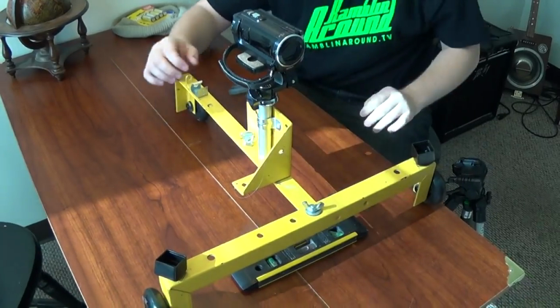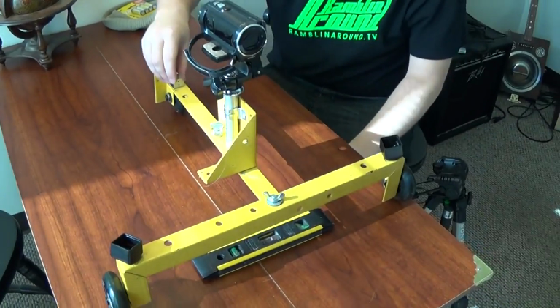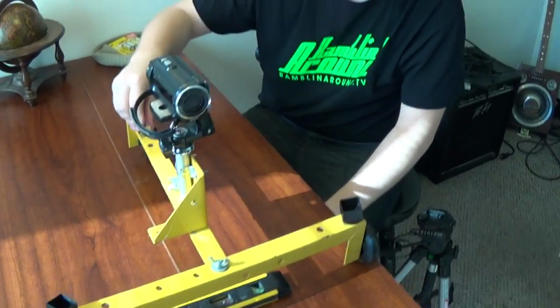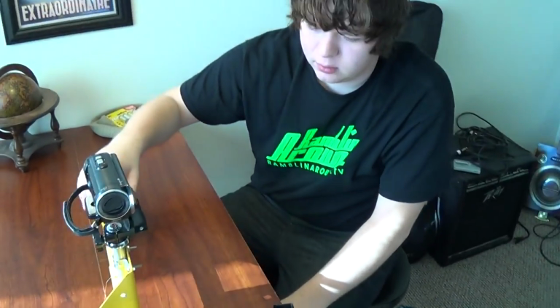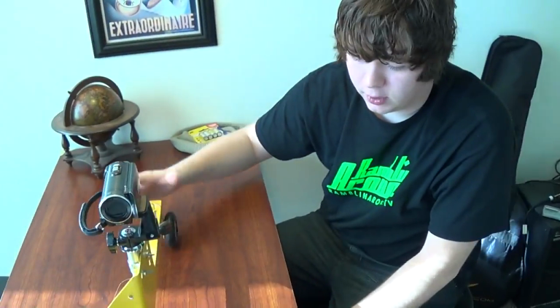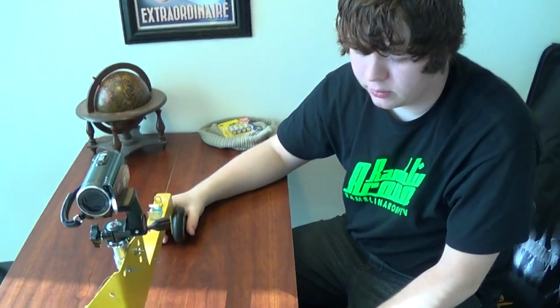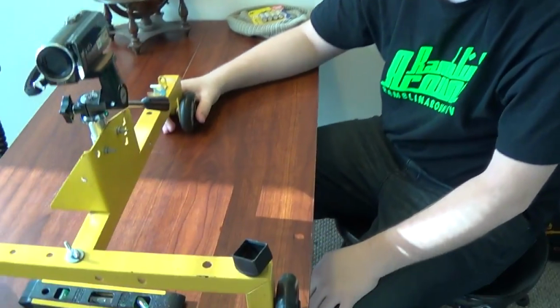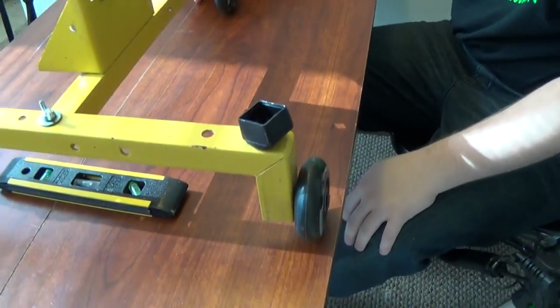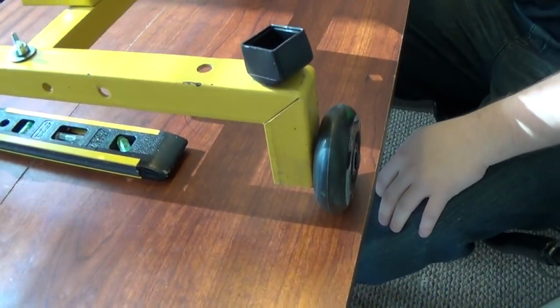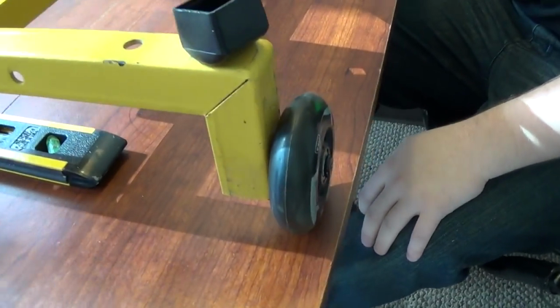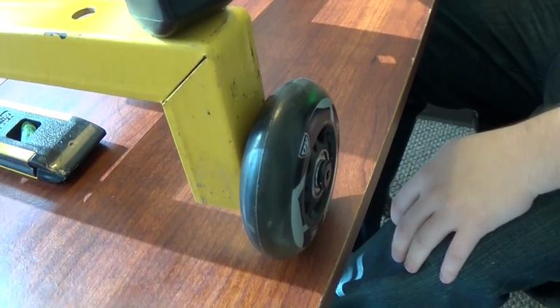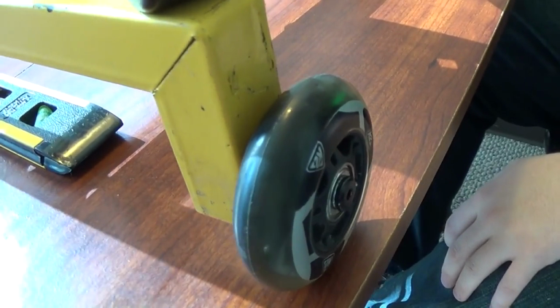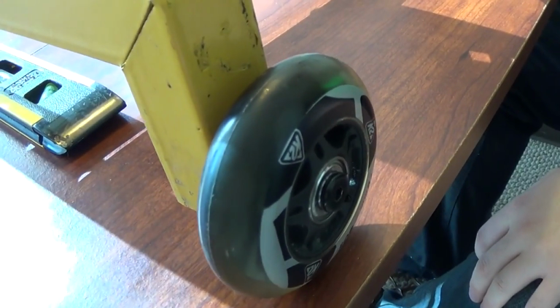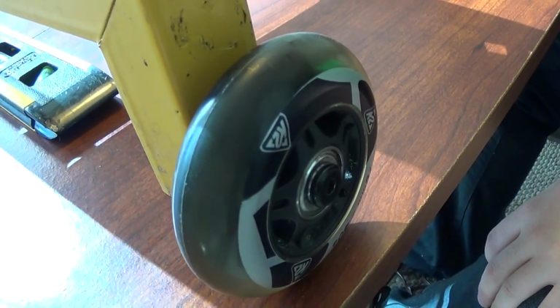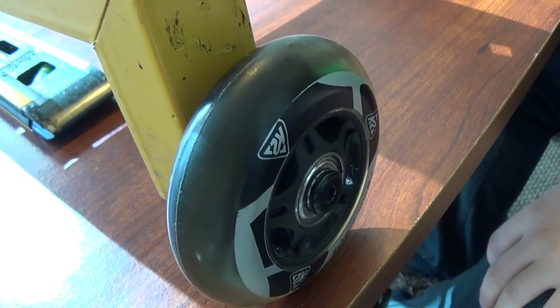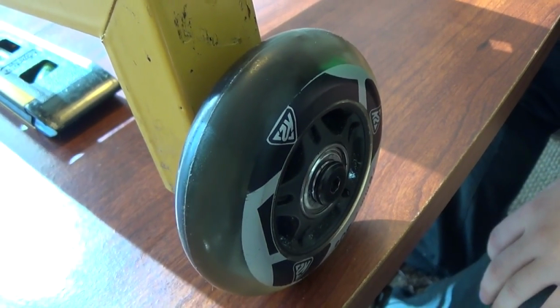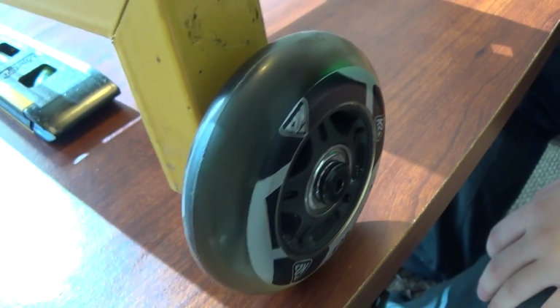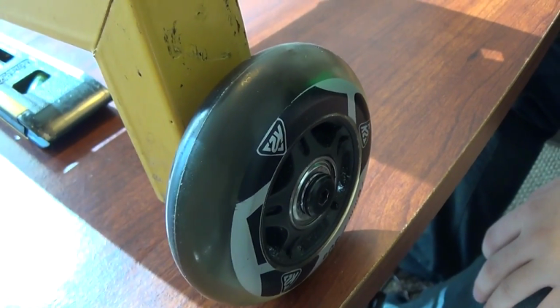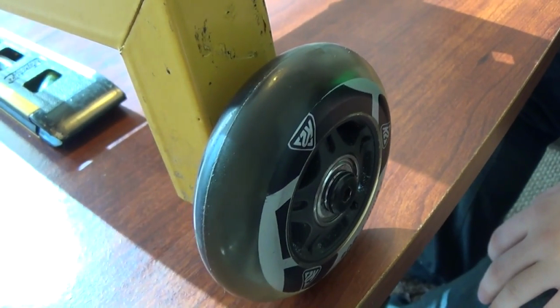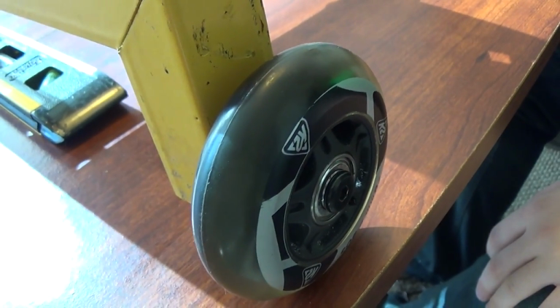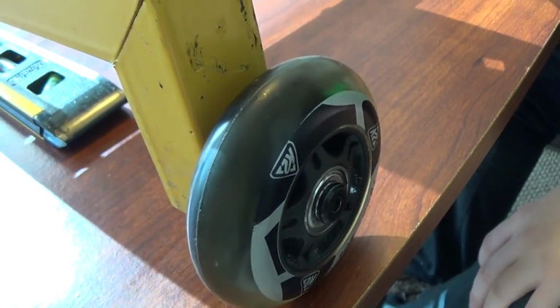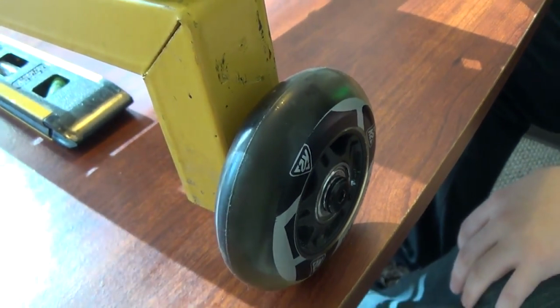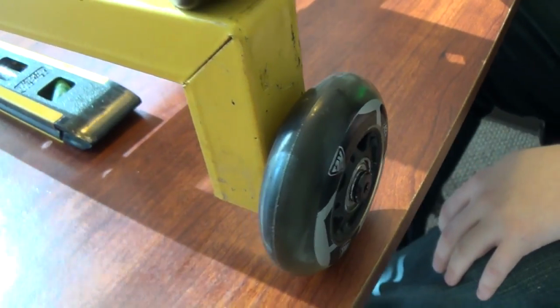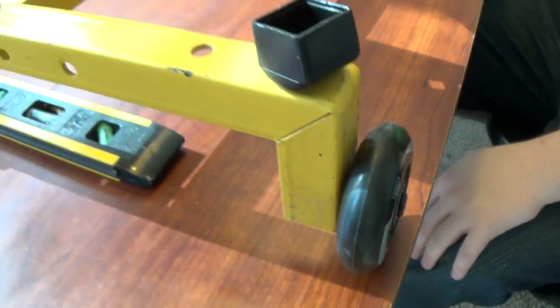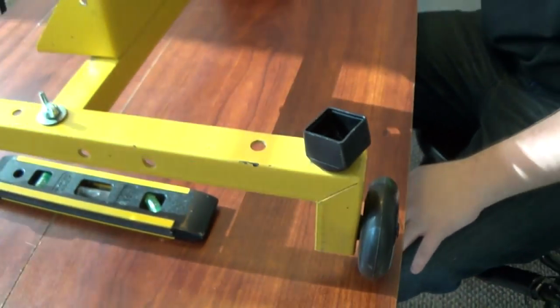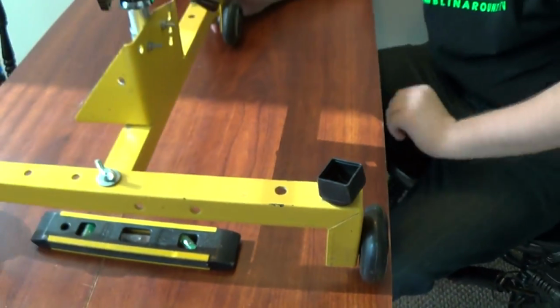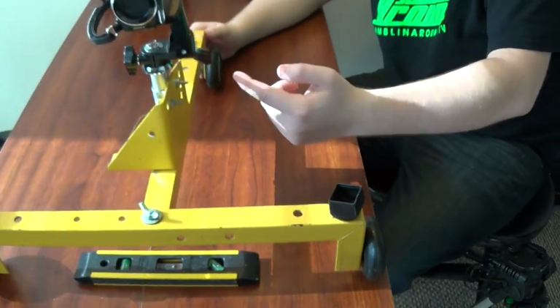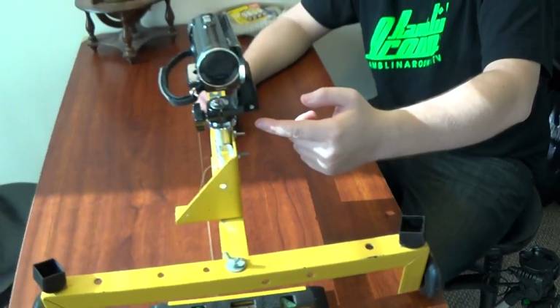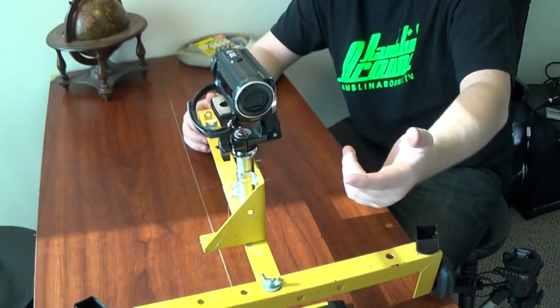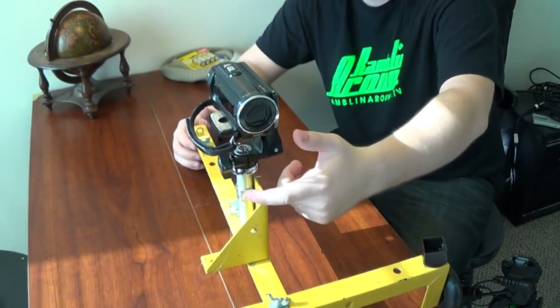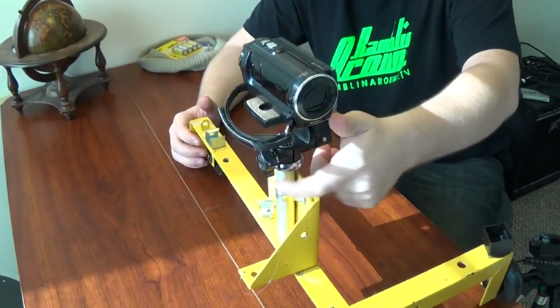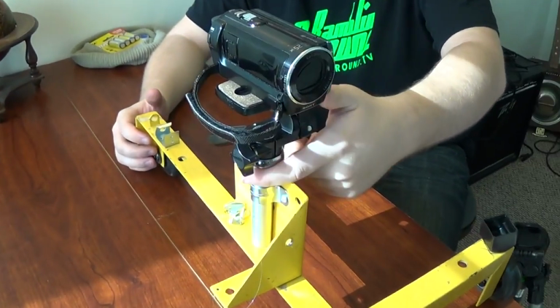And where did you get the wheels from? Those are off of old roller blades — some roller blades that one of my friends gave me. So those are nice. They're bearing wheels — bearing wheels with rubber. That's pretty cool.